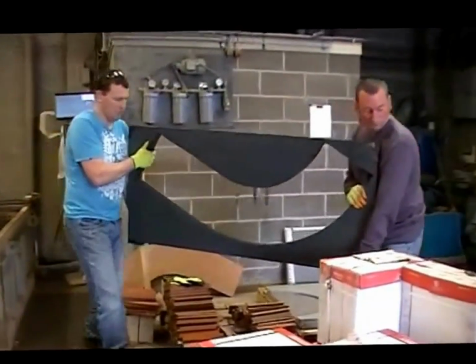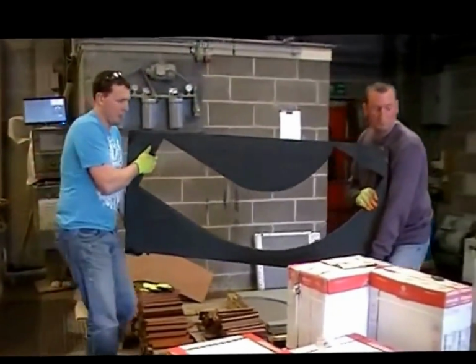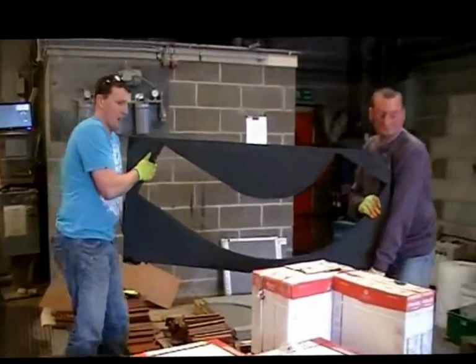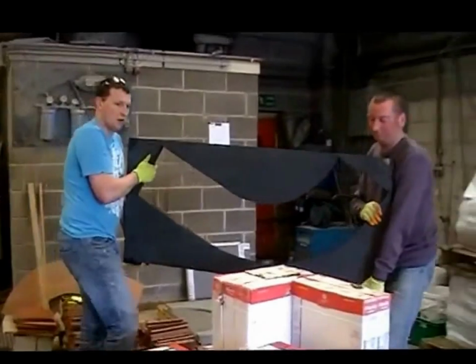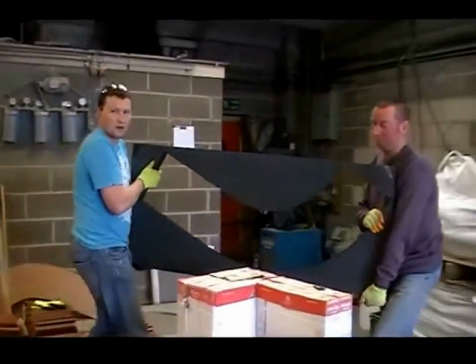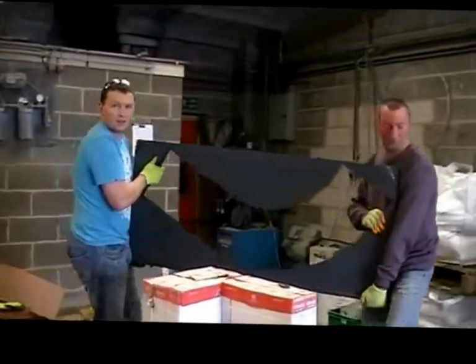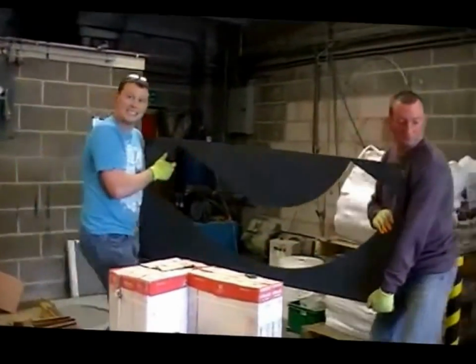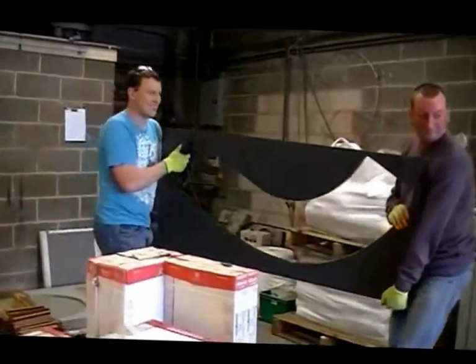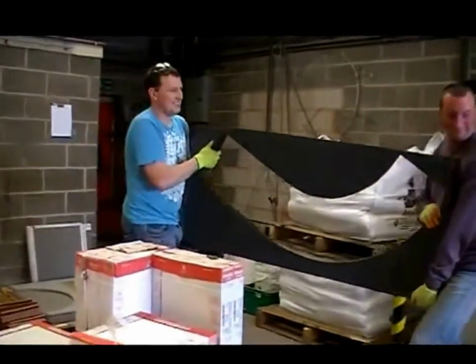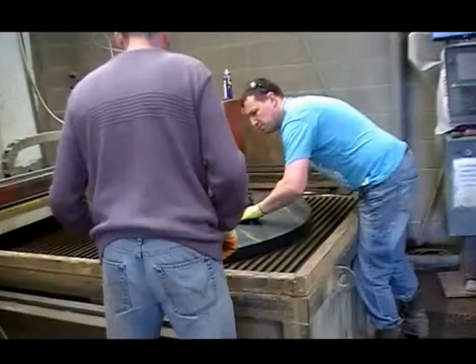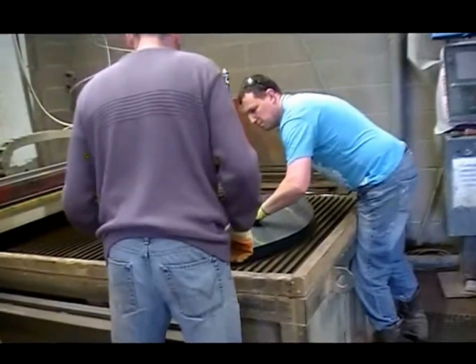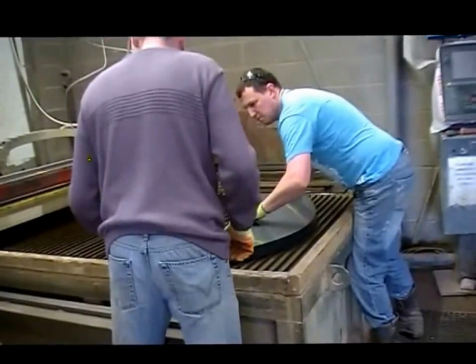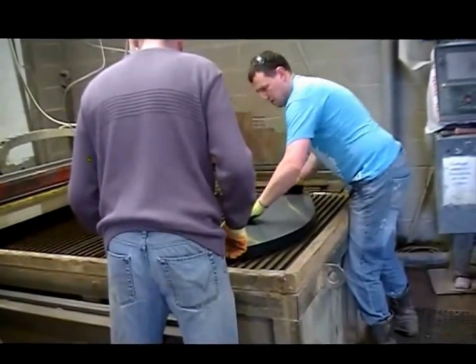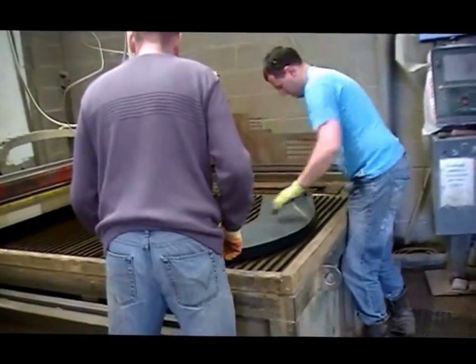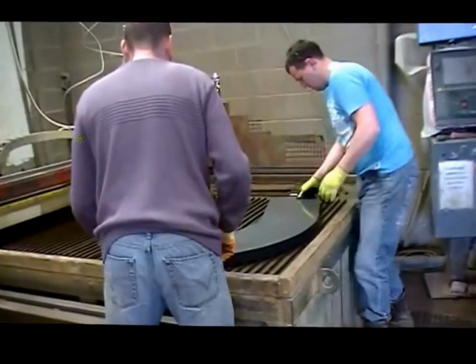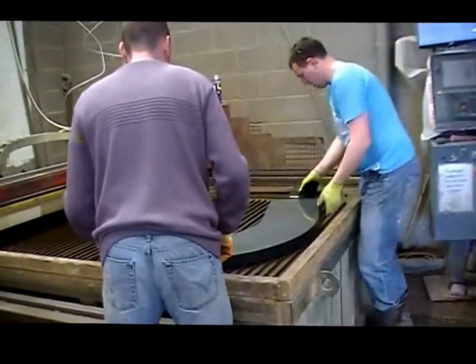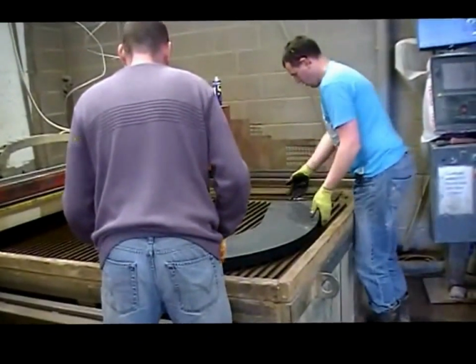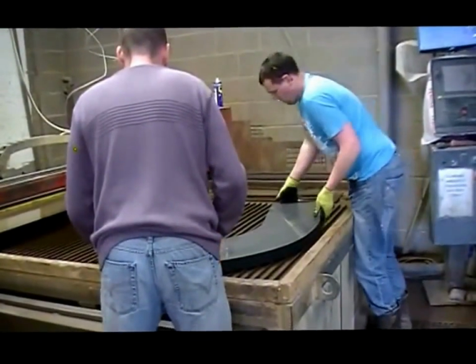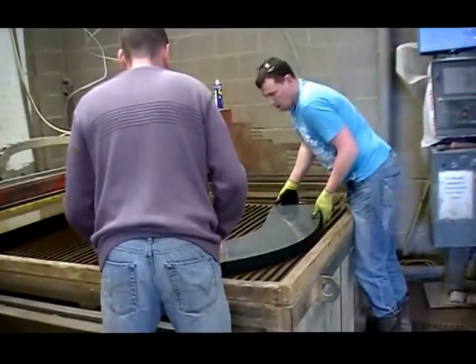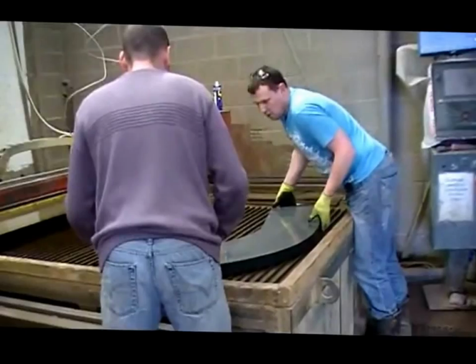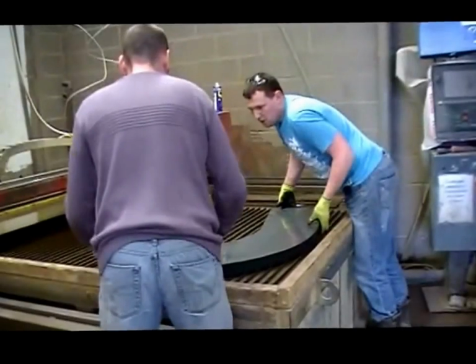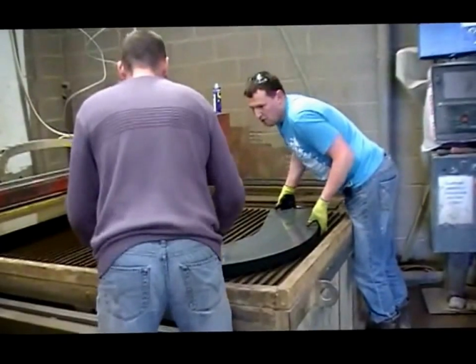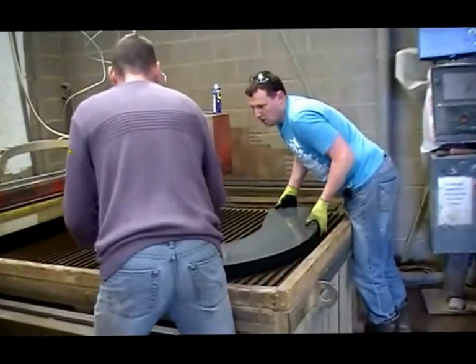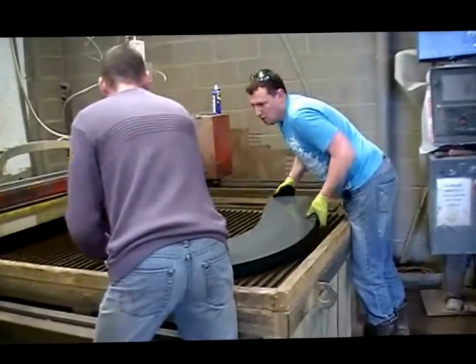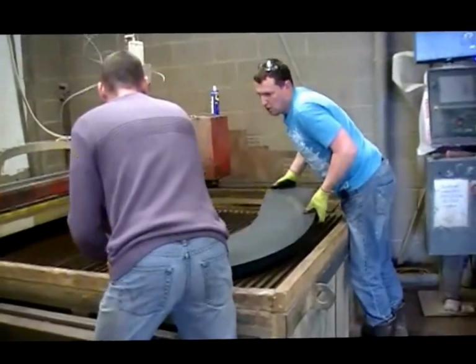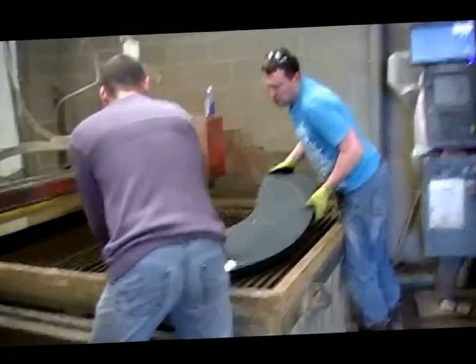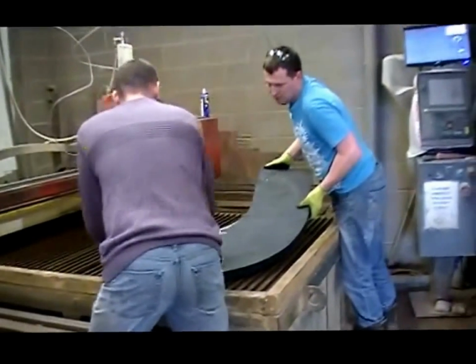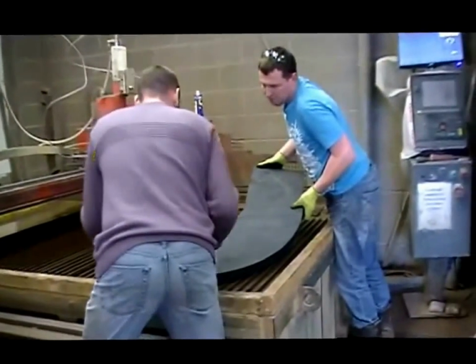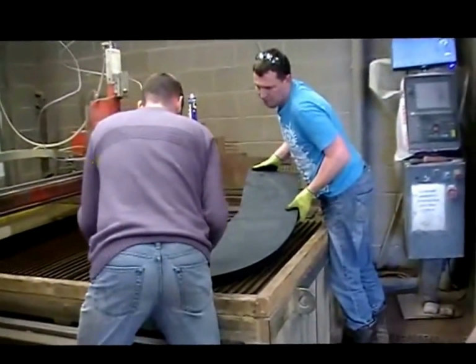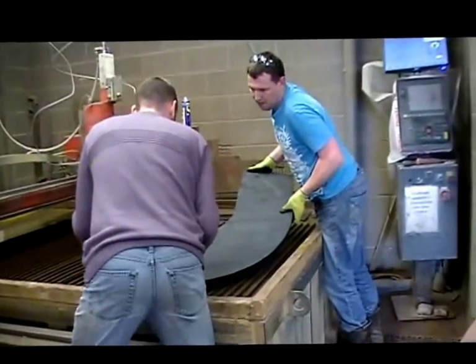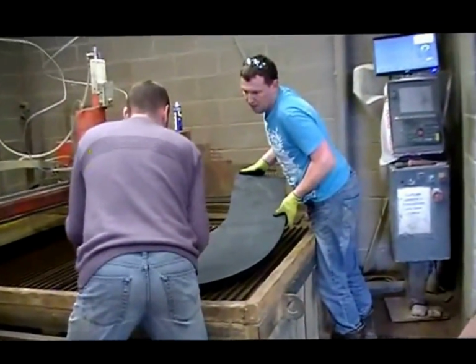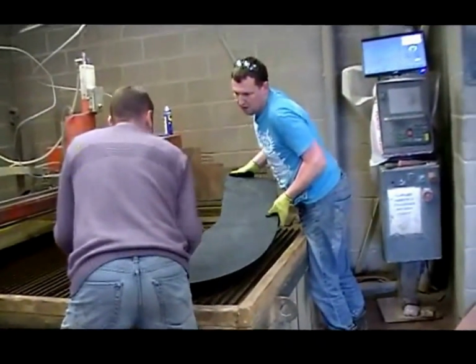That's a smiley face! And this is what the customer wants for their wall.